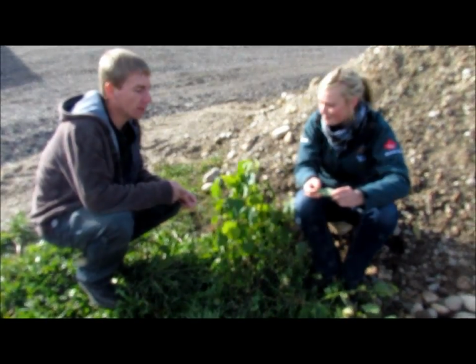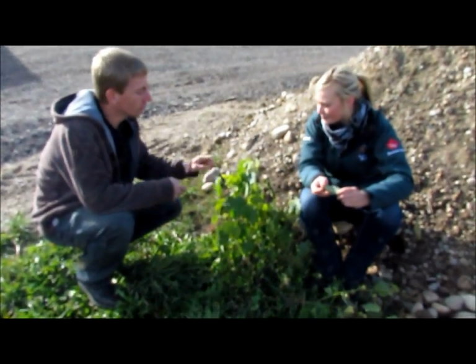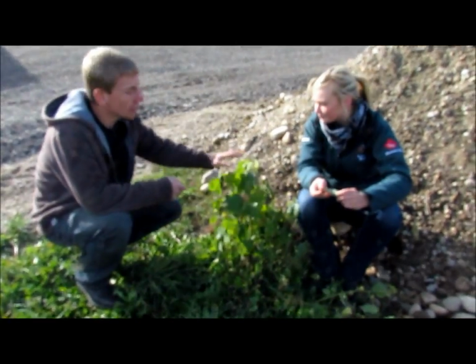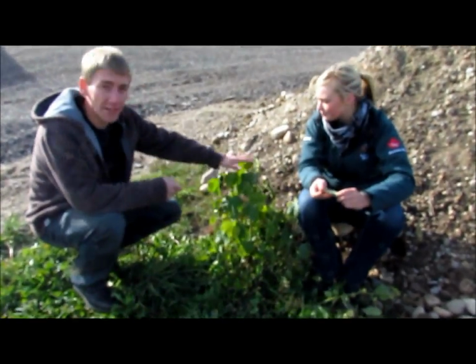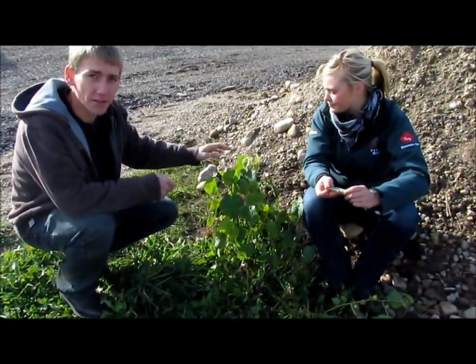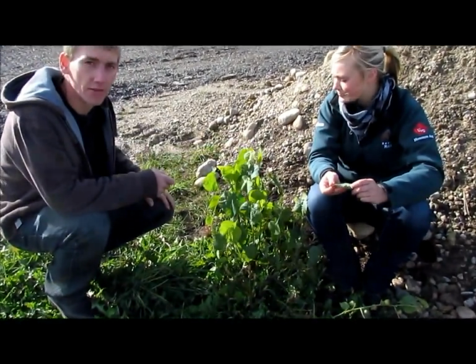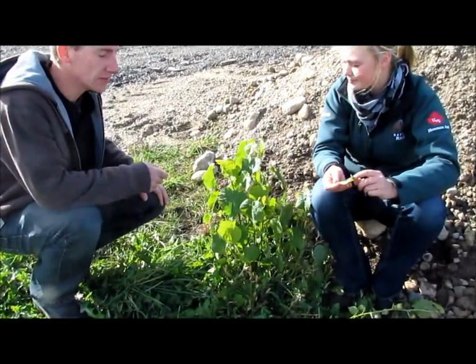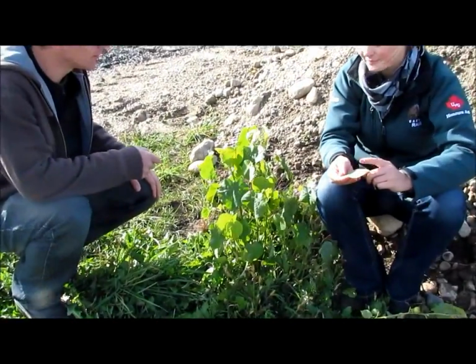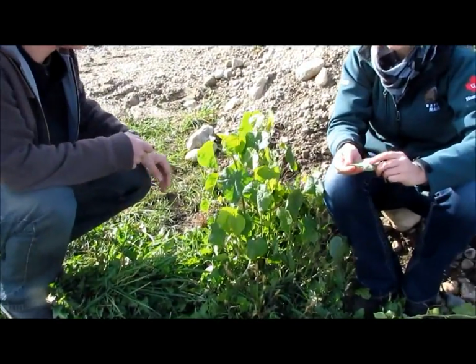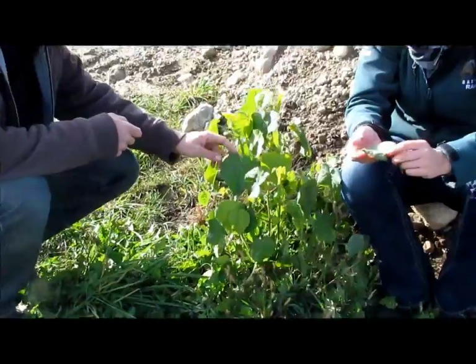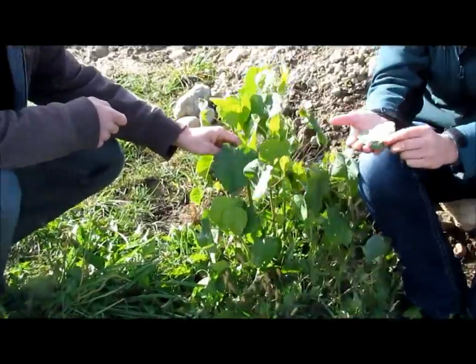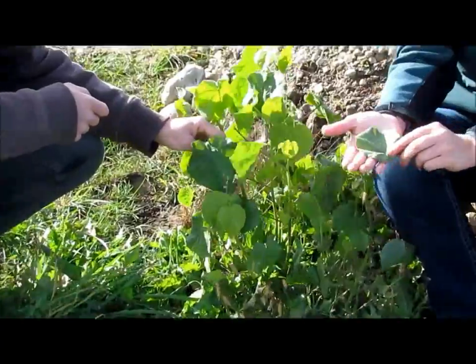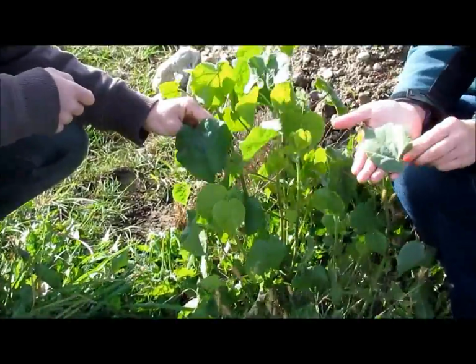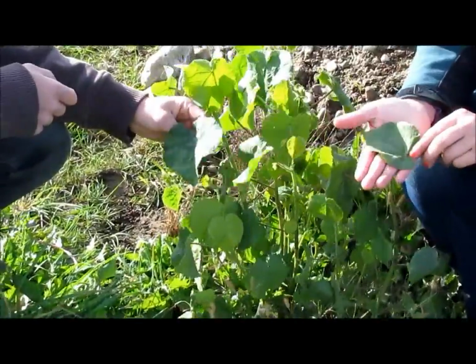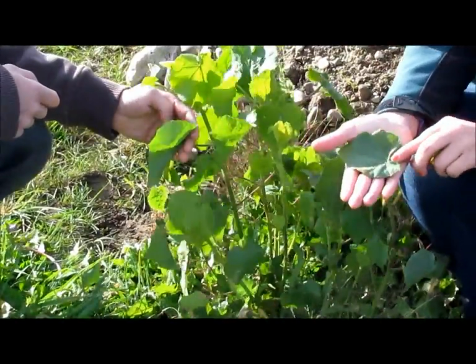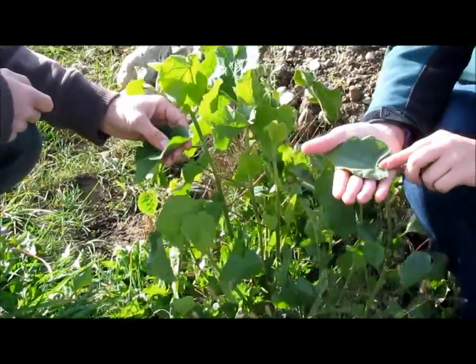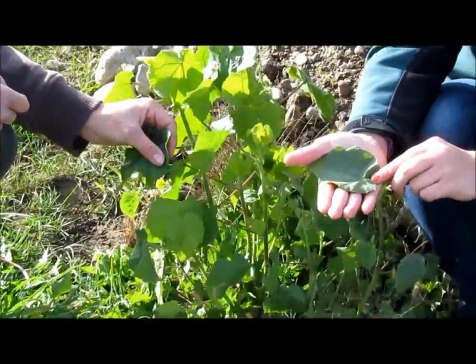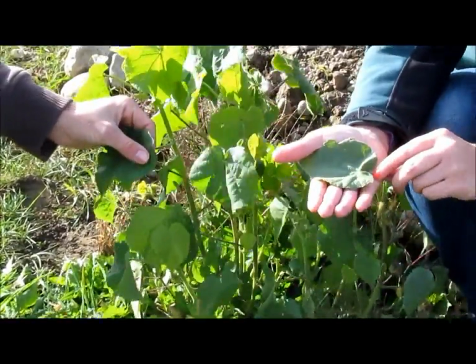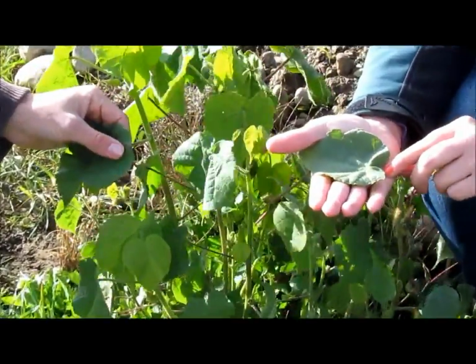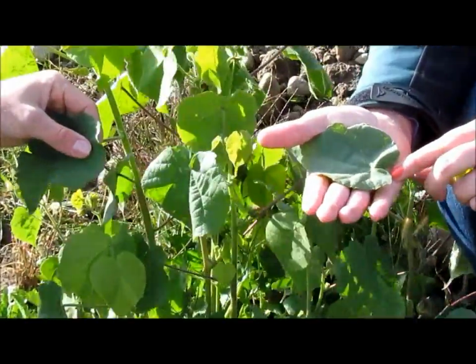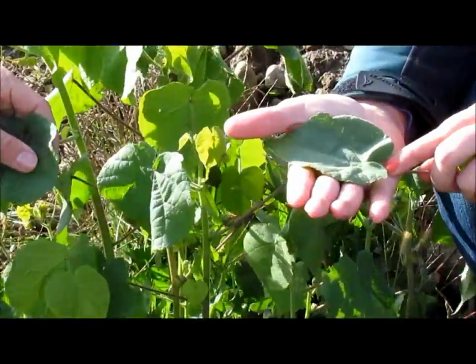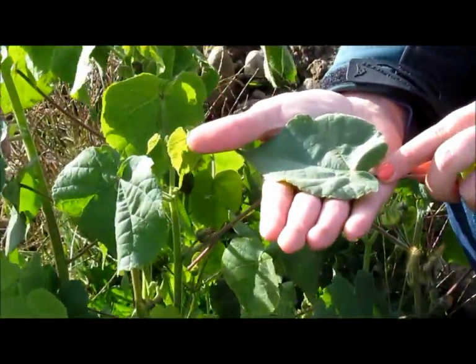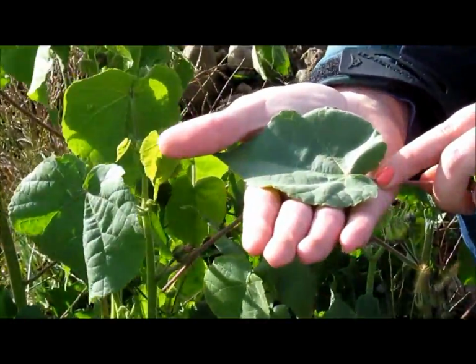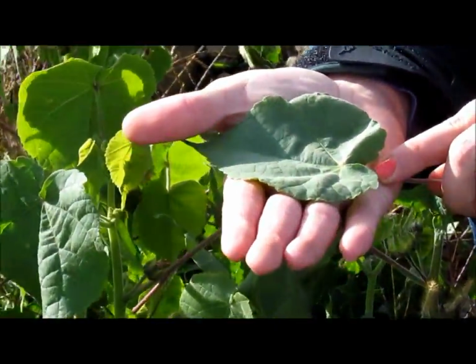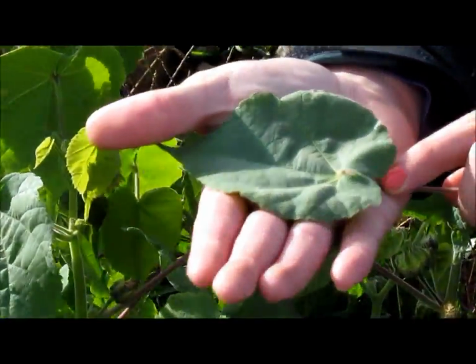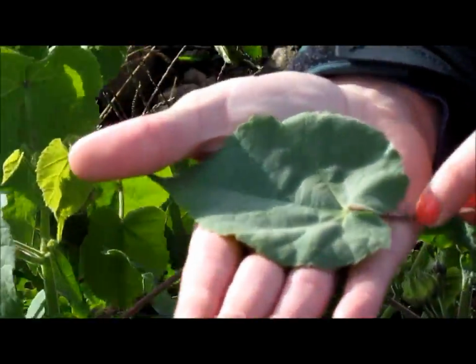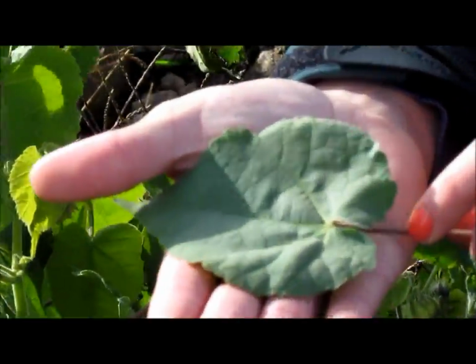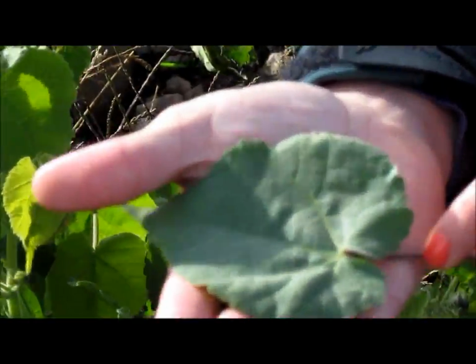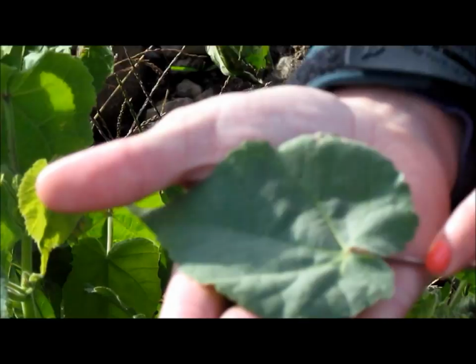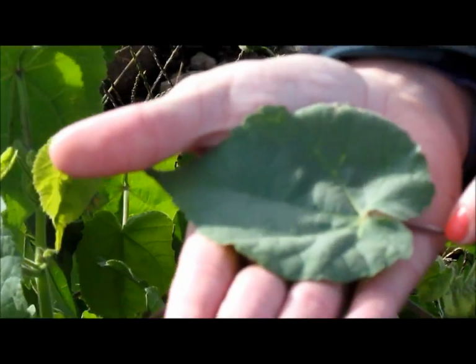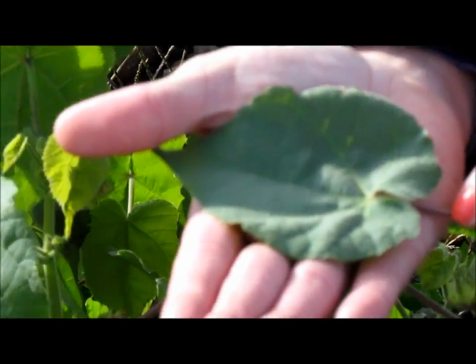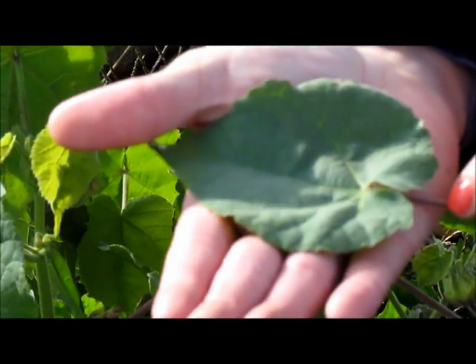You can recognize a growing velvet leaf plant by its heart-shaped leaf. It has a soft velvet hair covering the entire surface, which makes it very nice to the touch.